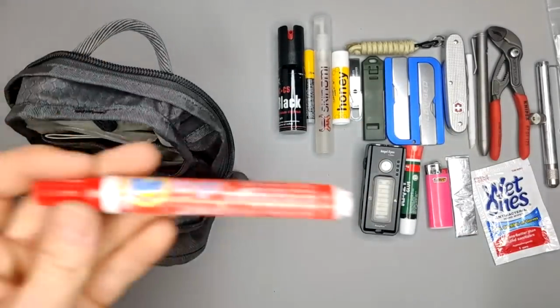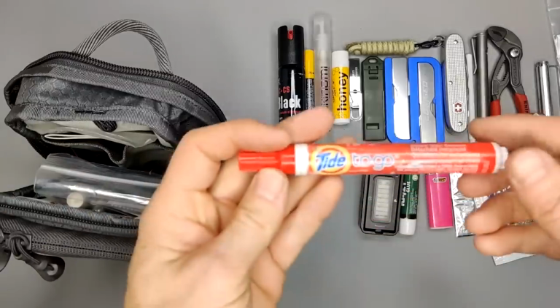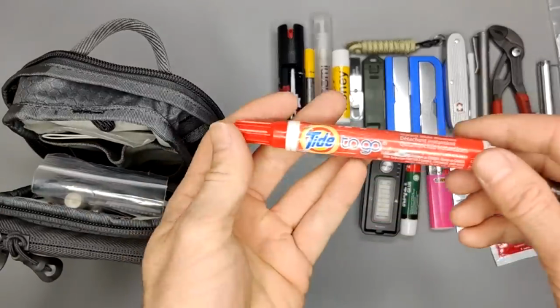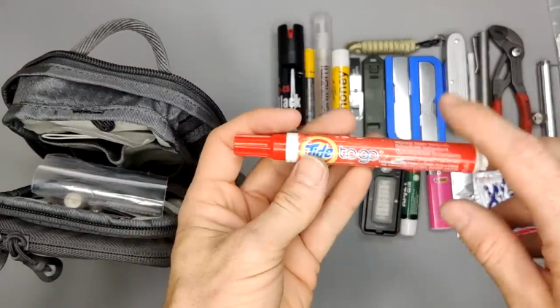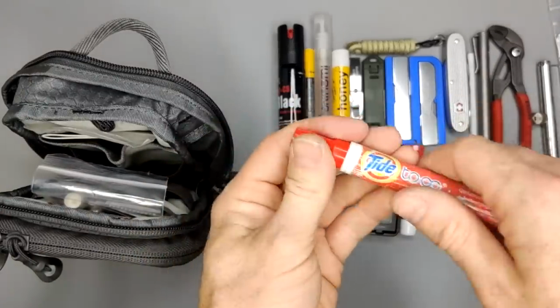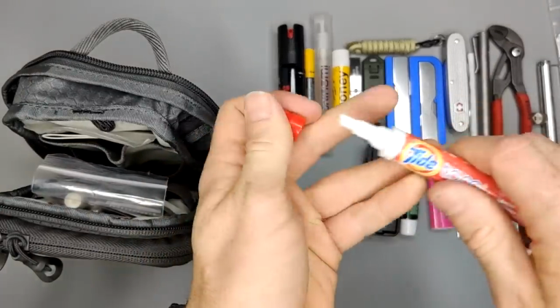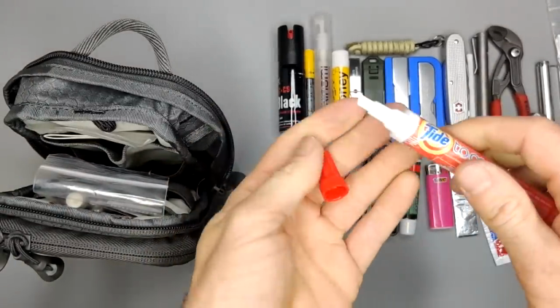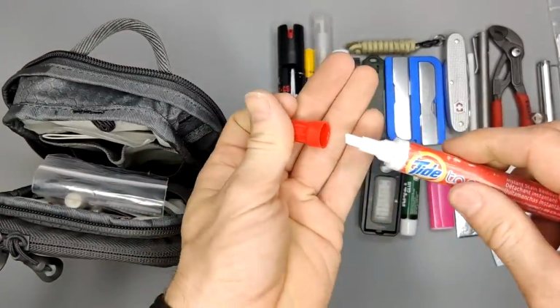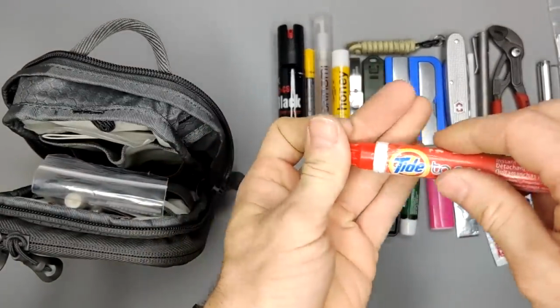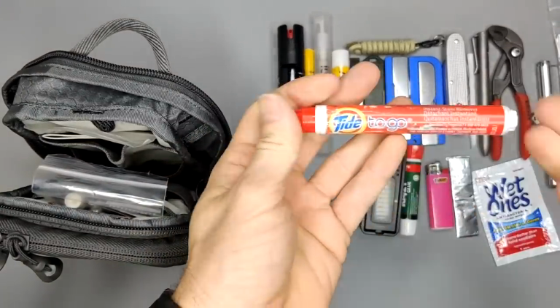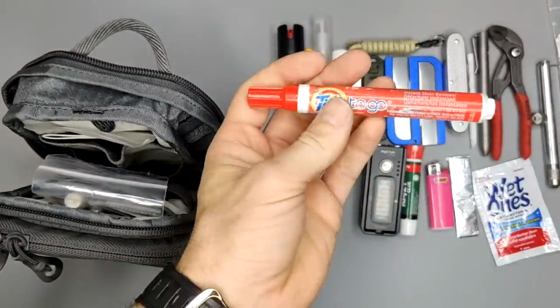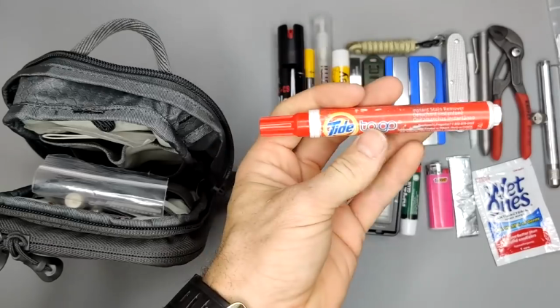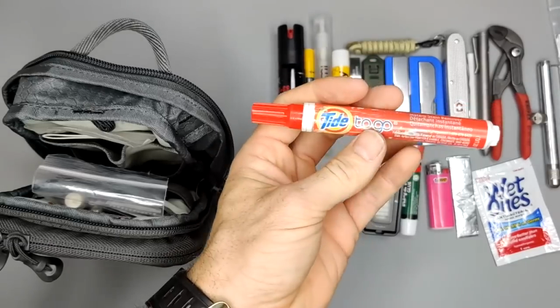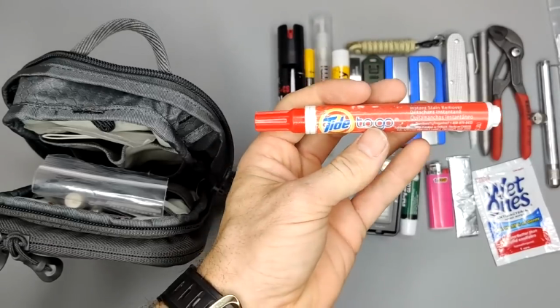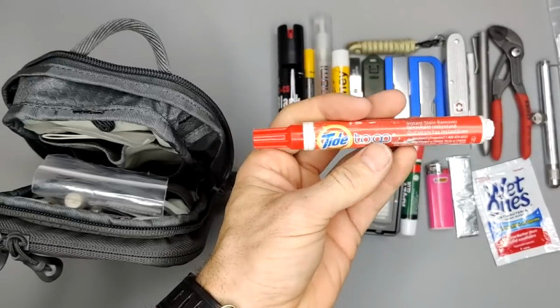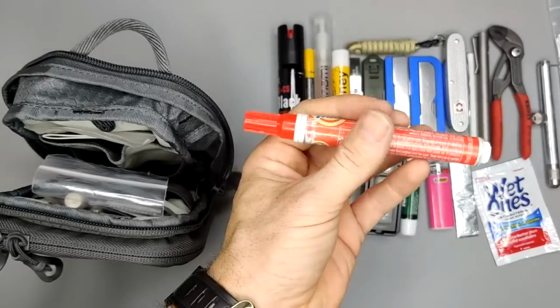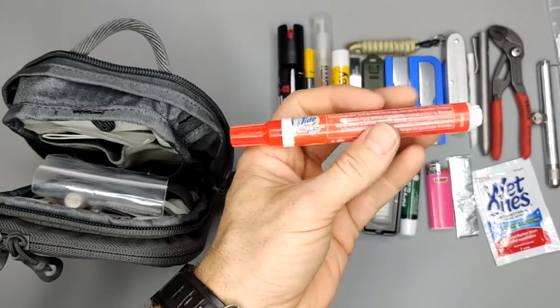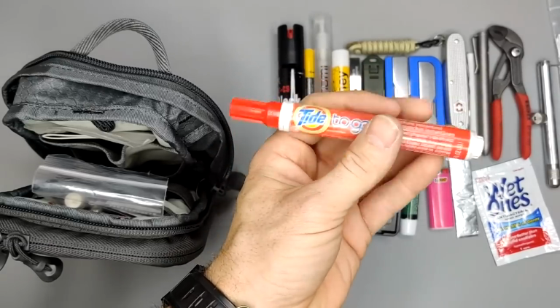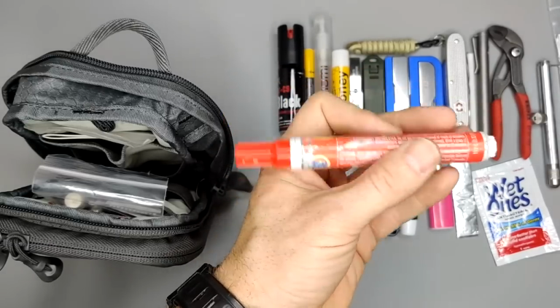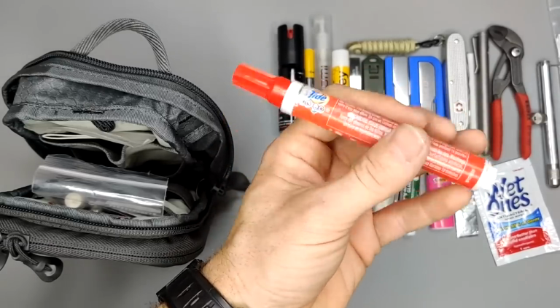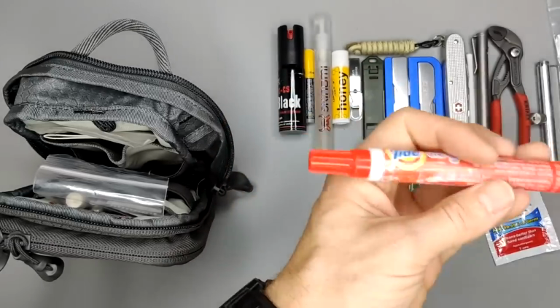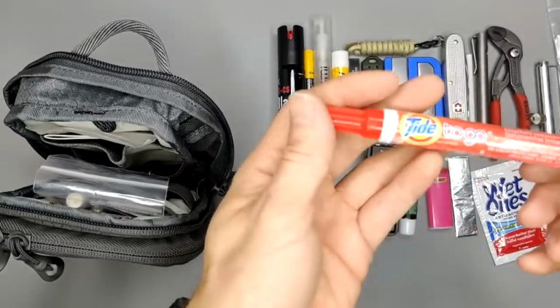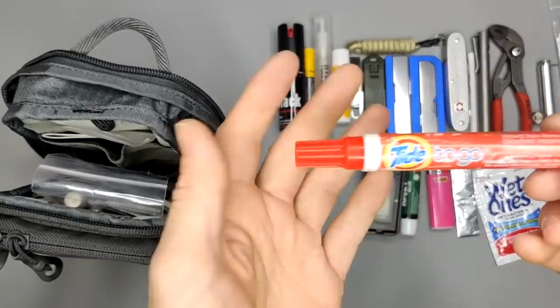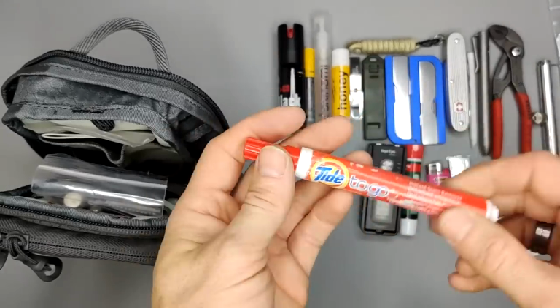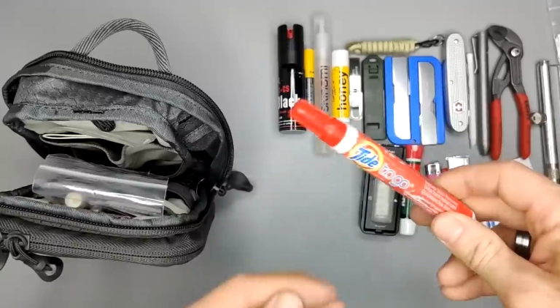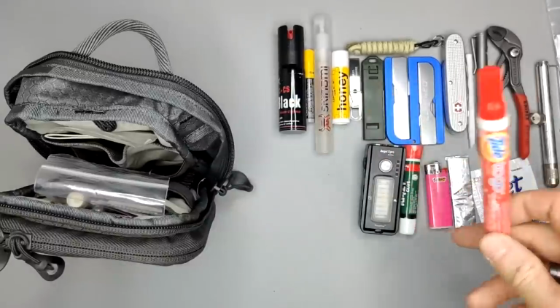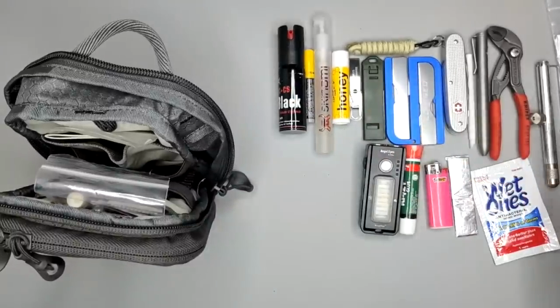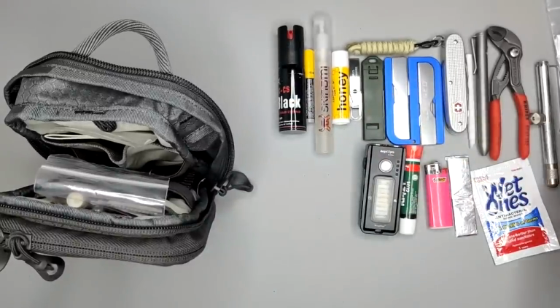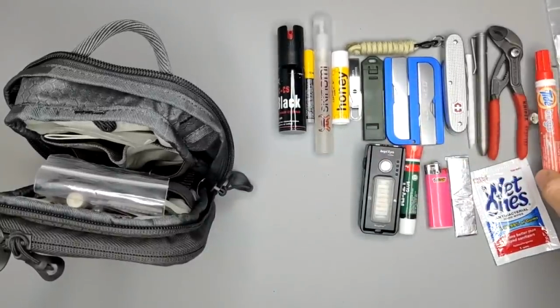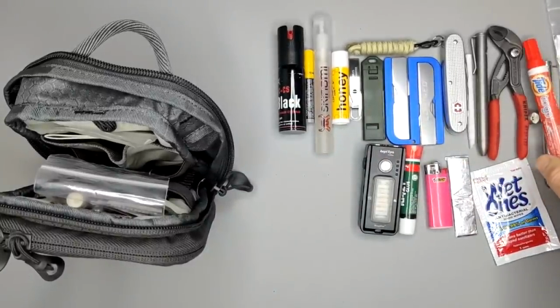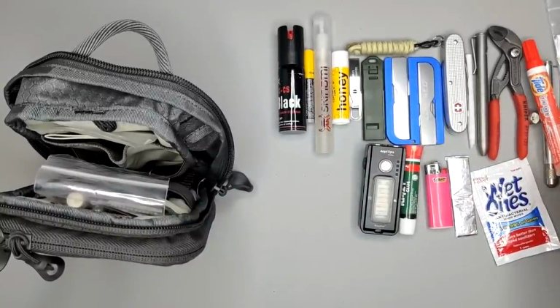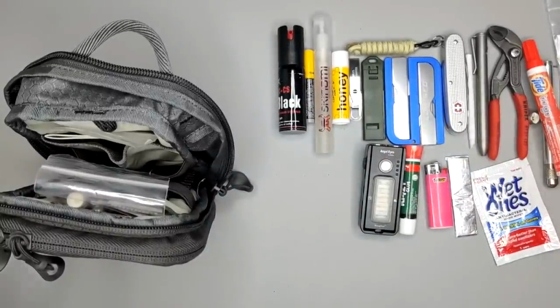I have a Tide to Go pen — for whenever something happens like spilling coffee or dropping food on yourself. This helps get cleaned up. It's something my wife has asked me to pull out of my bag several times.